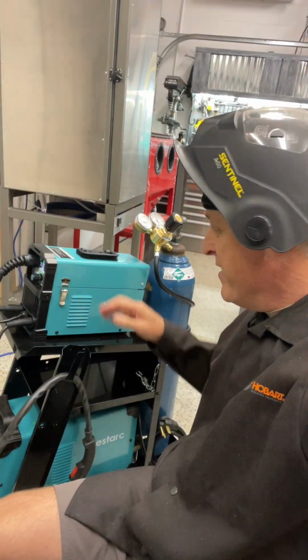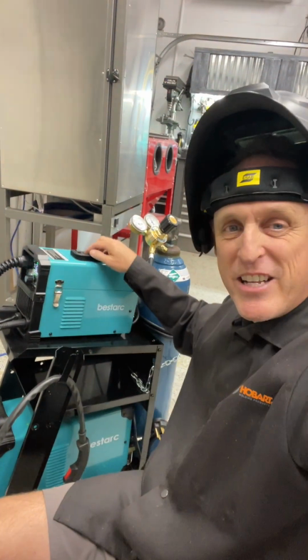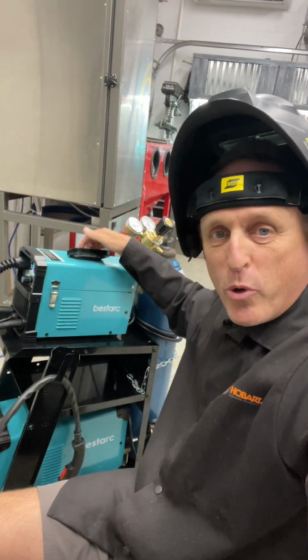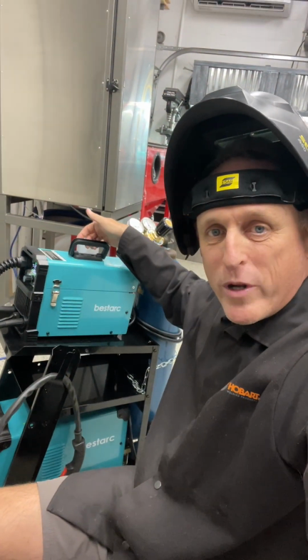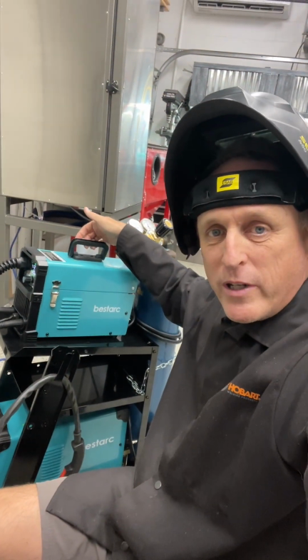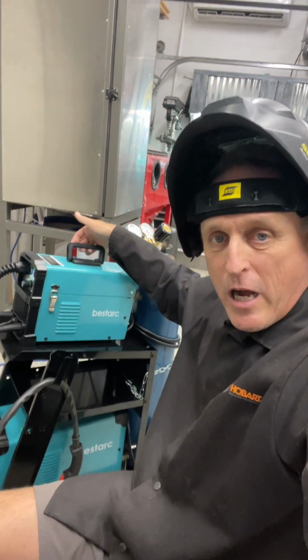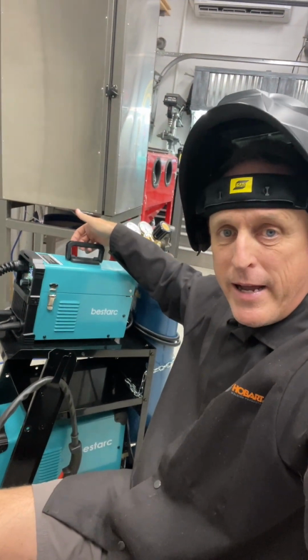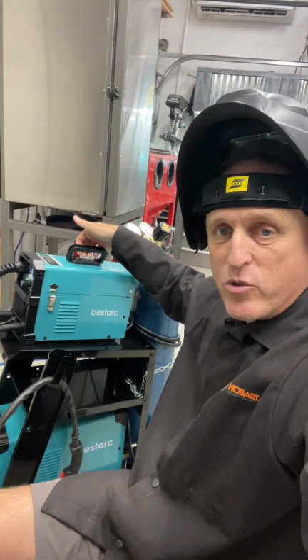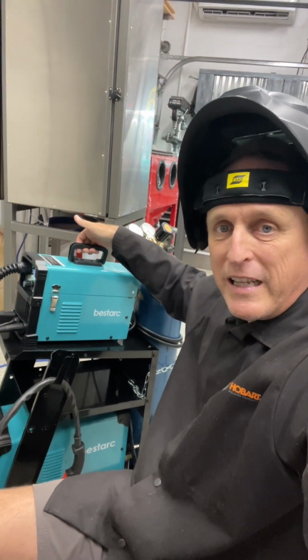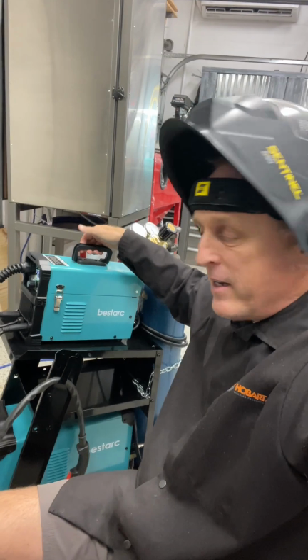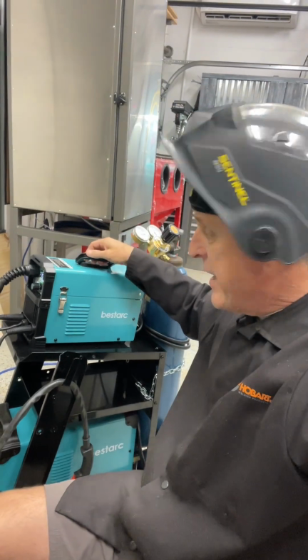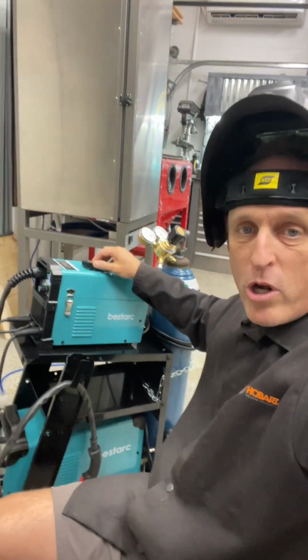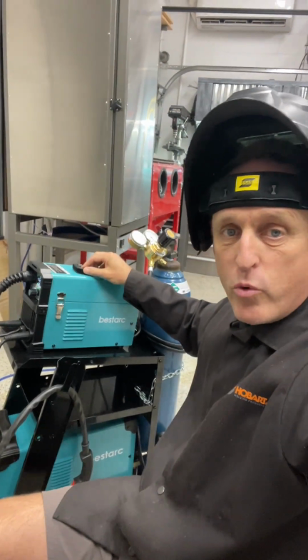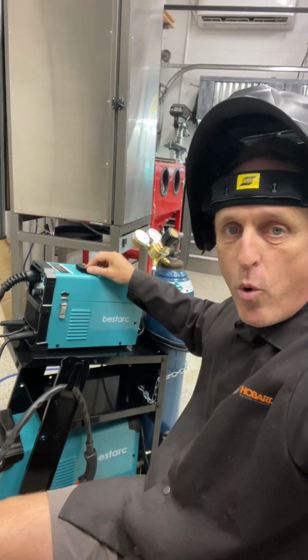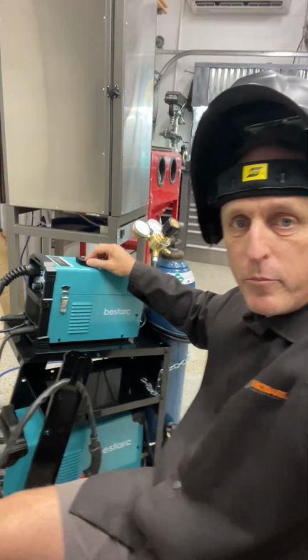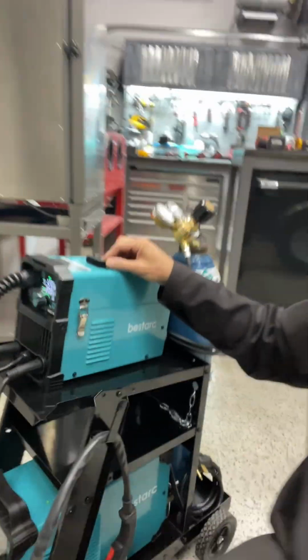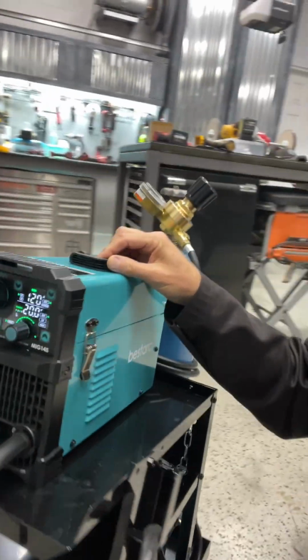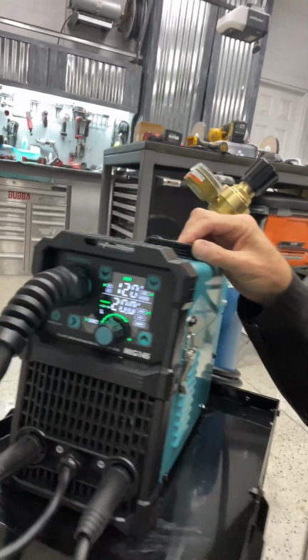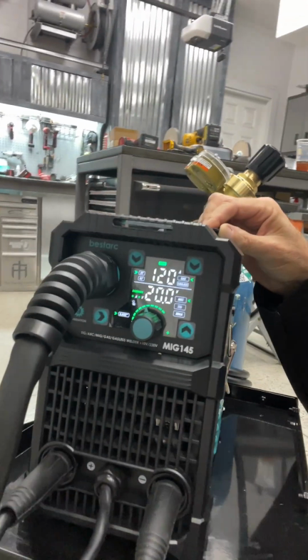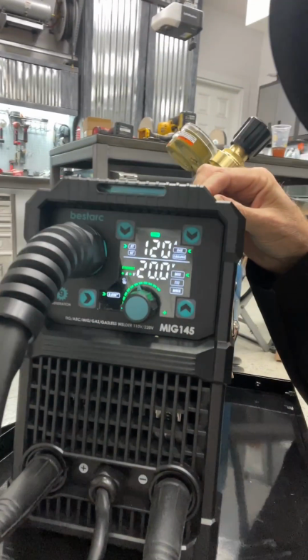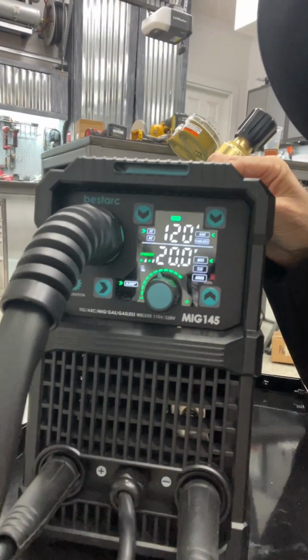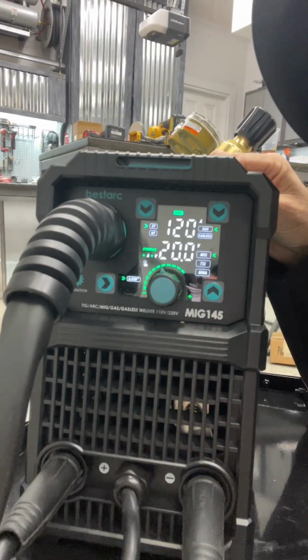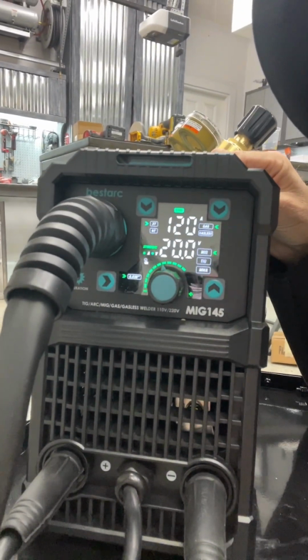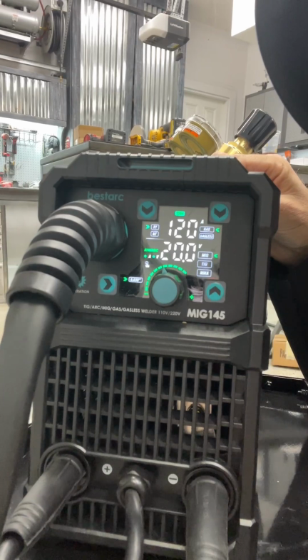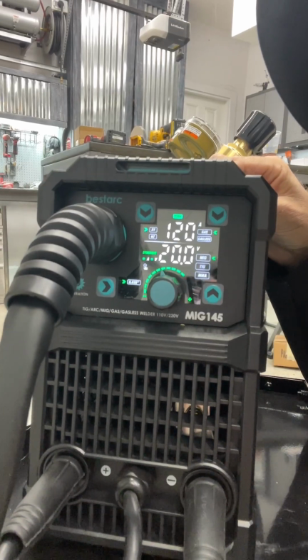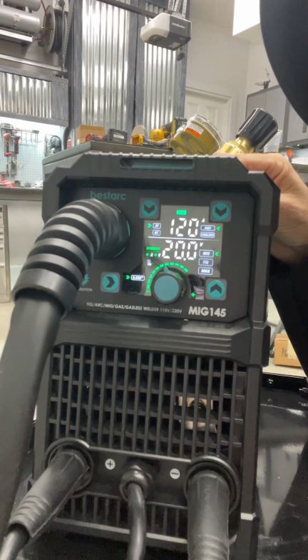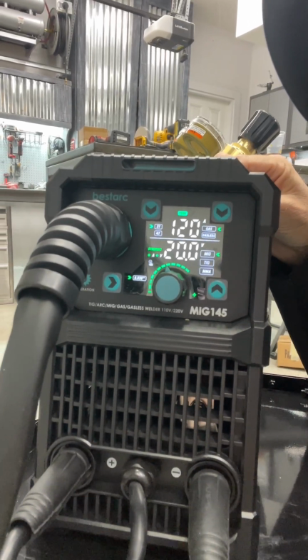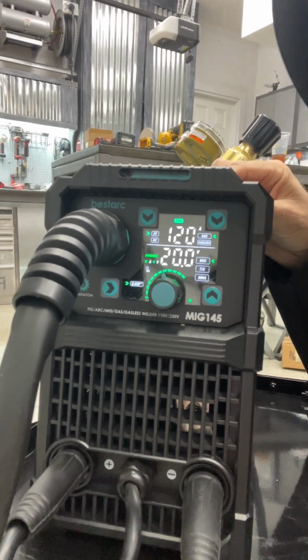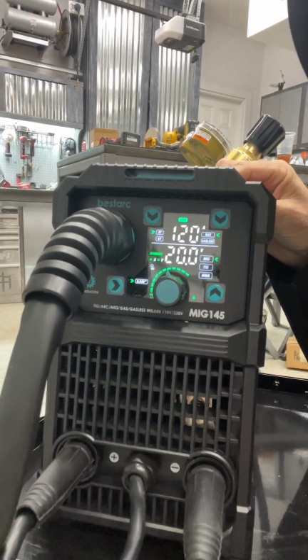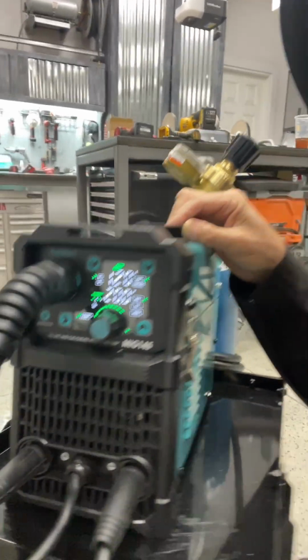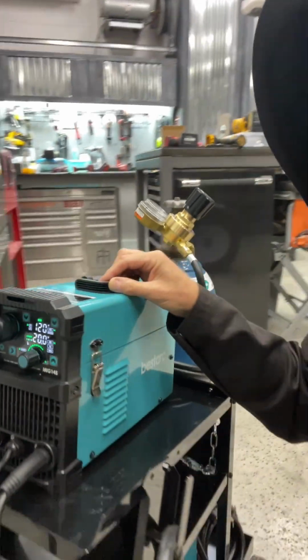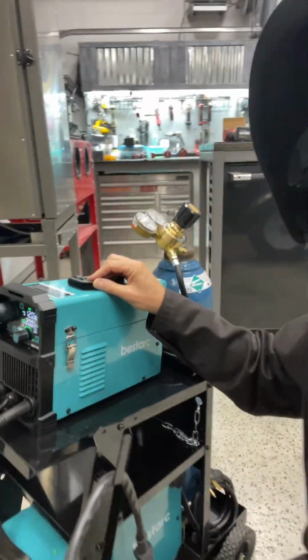This thing is super cool. It's really compact, and it's really light, and it runs really quiet. Plus, it's got this really cool digital display on the front. It makes seeing all your adjustments really, really easy, and I just love it.